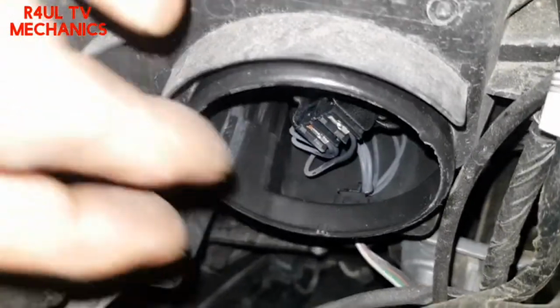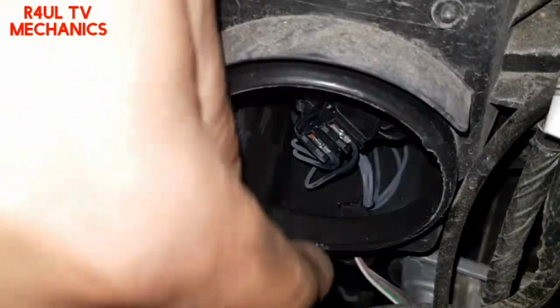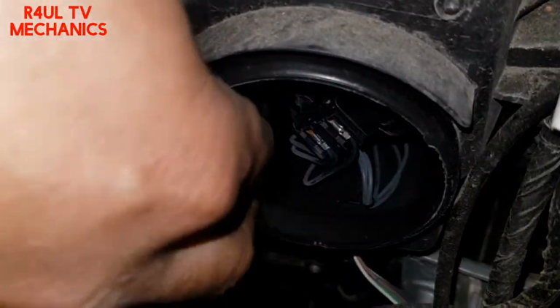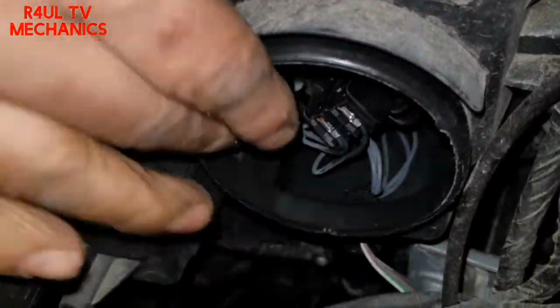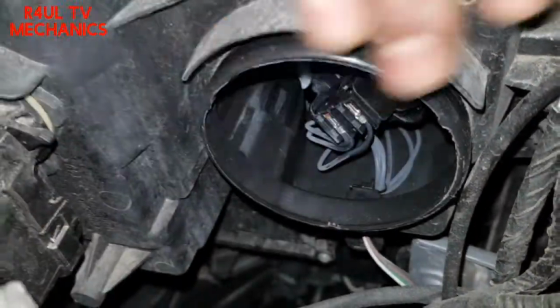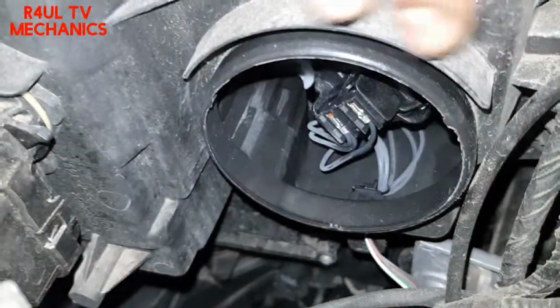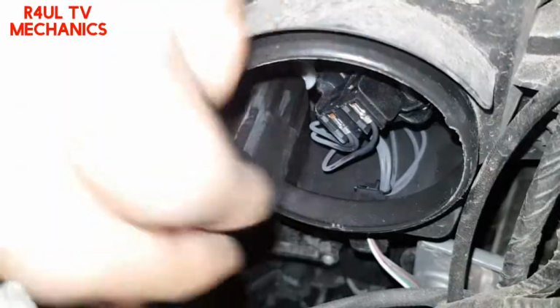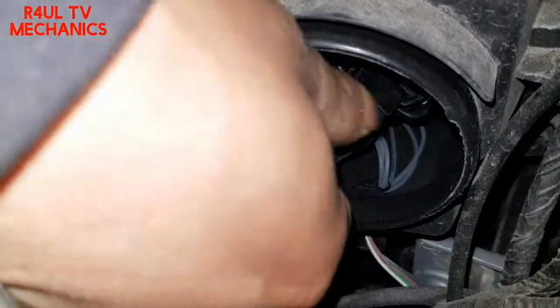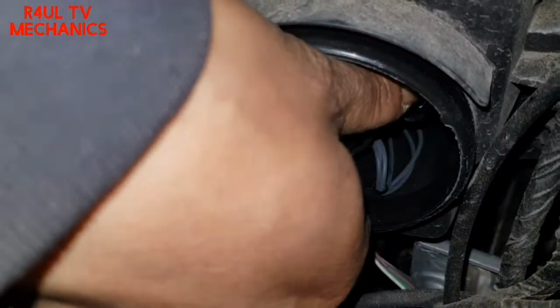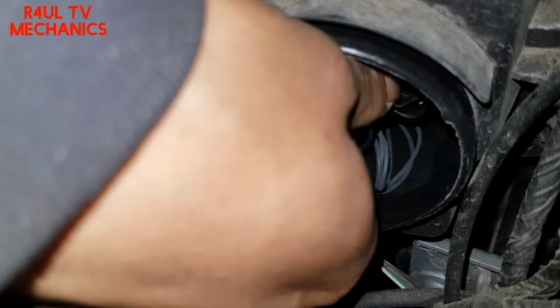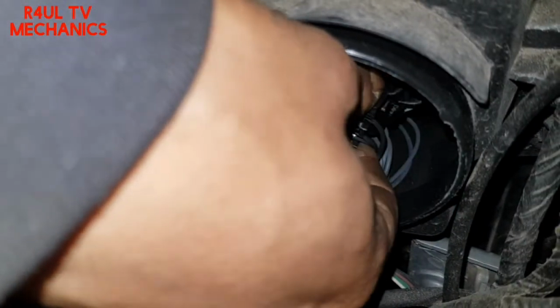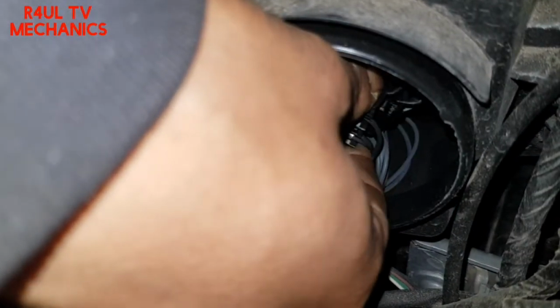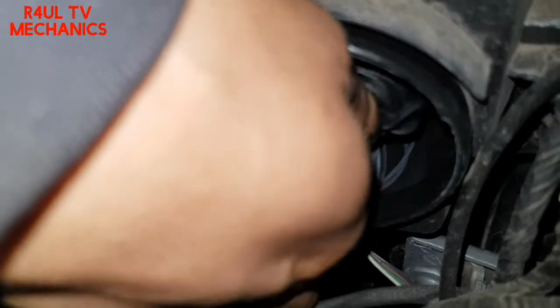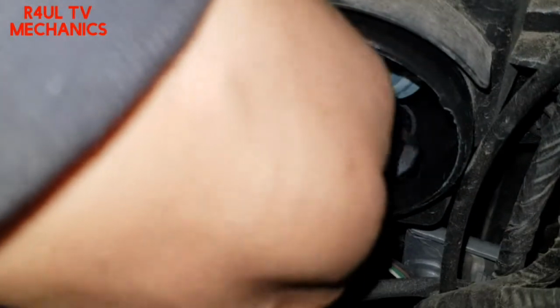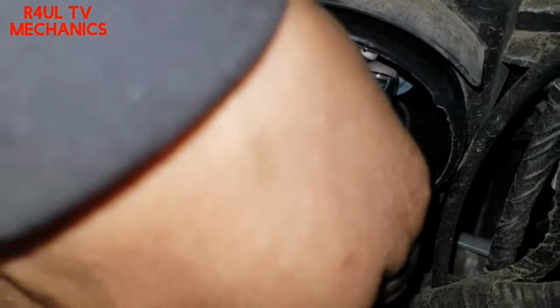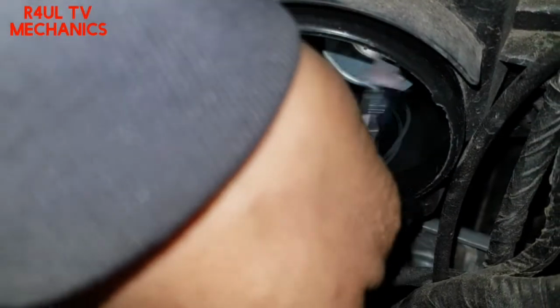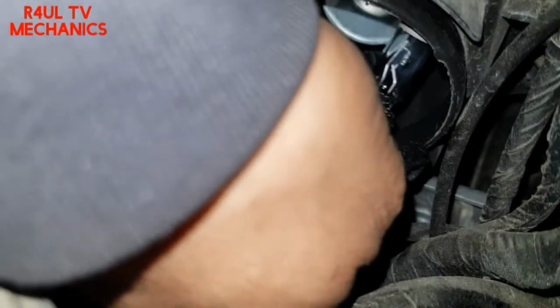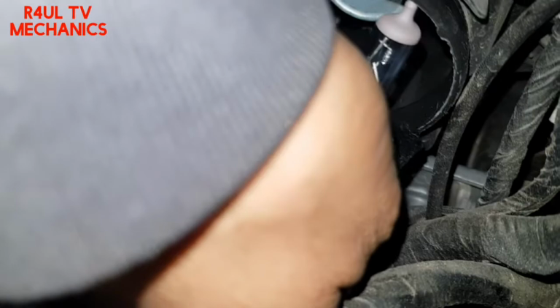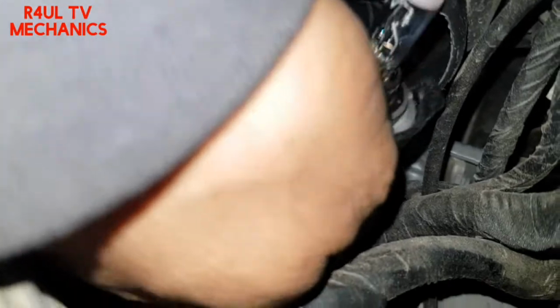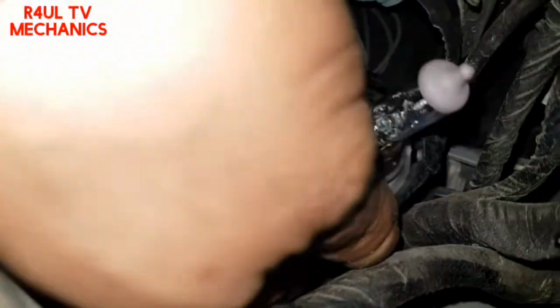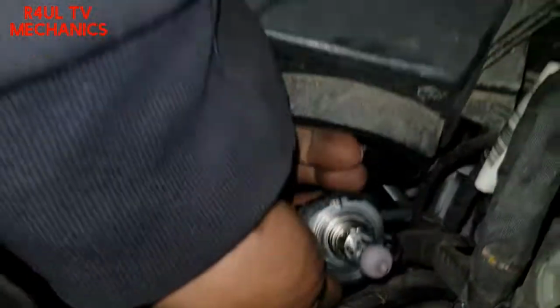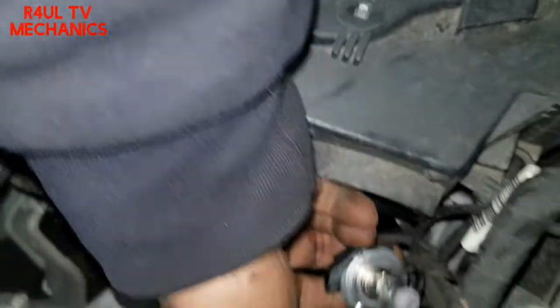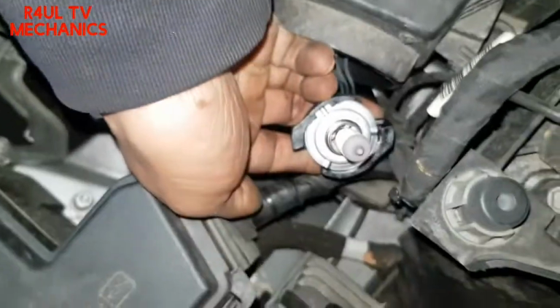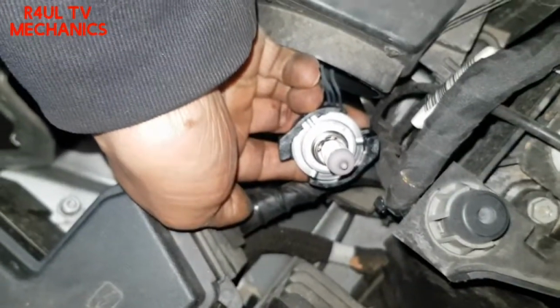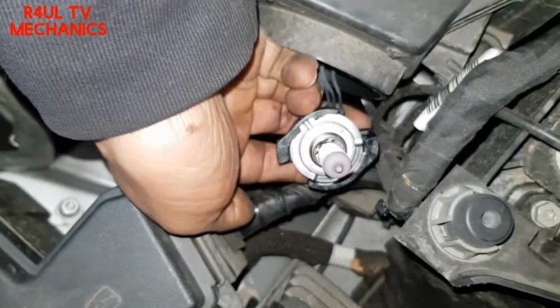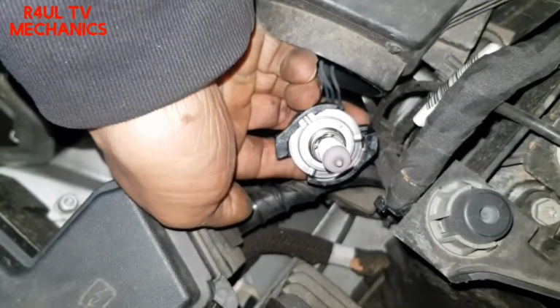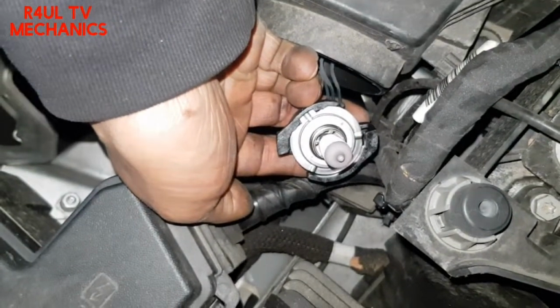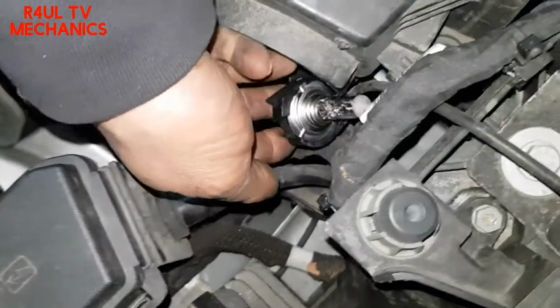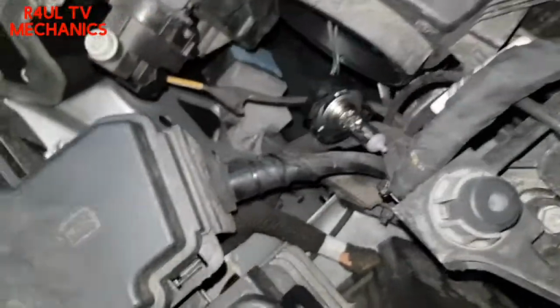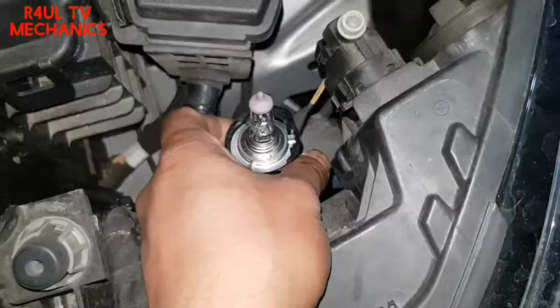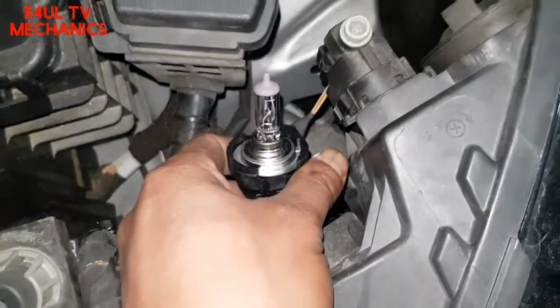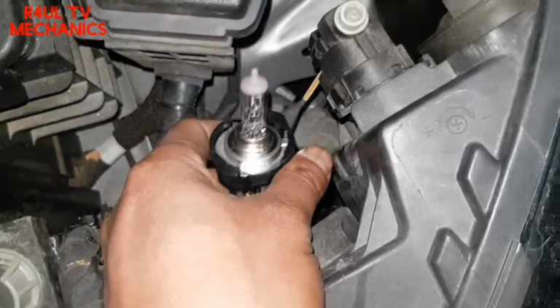We're going to go in this way. As you can see here, there's the bulb holder. We're going to twist it counter-clockwise — and there we go, there is the bulb. Happy days.